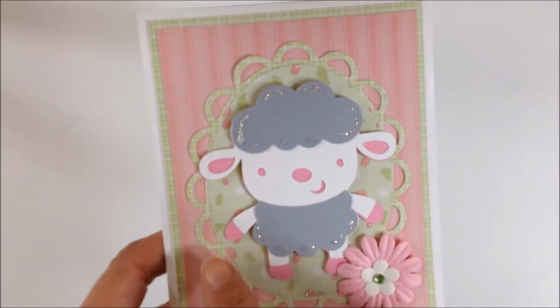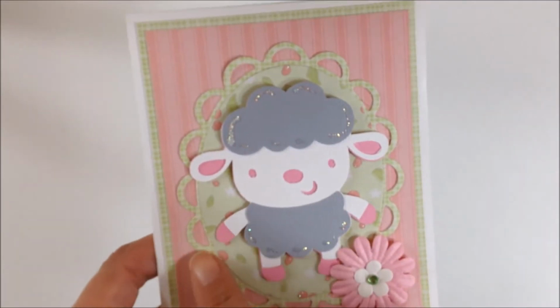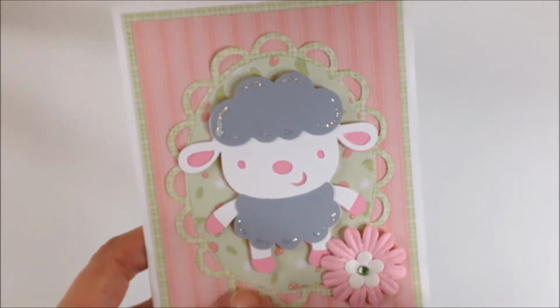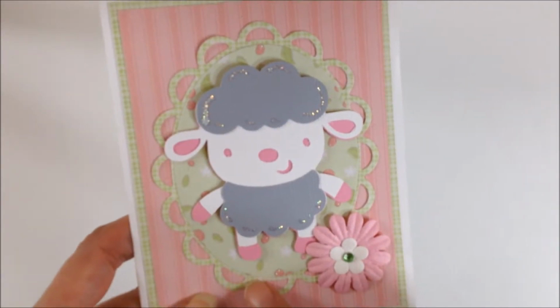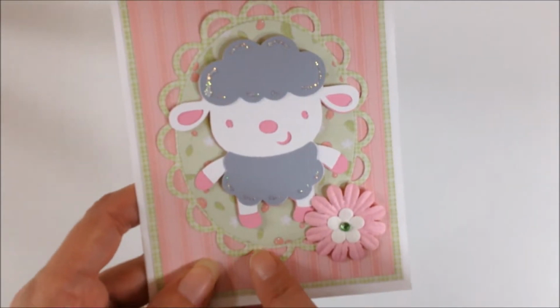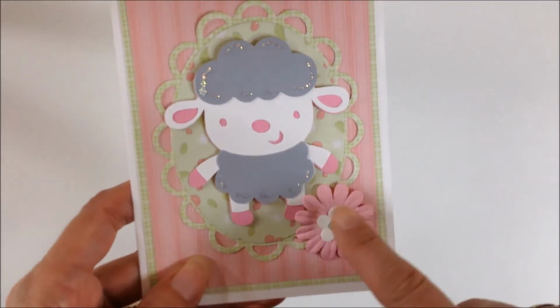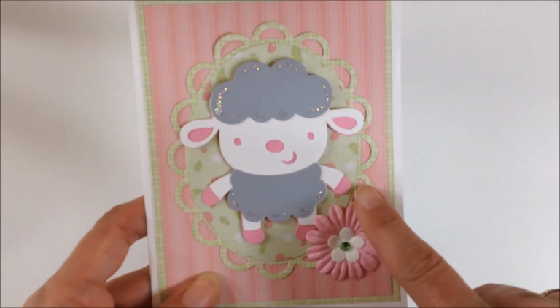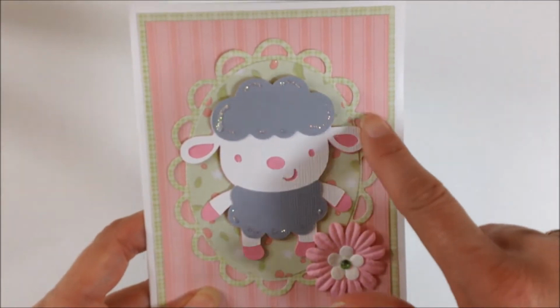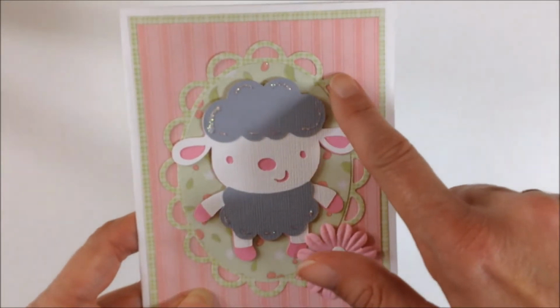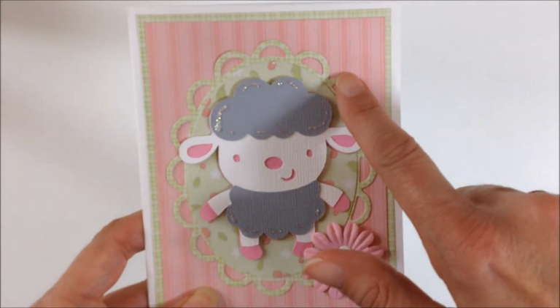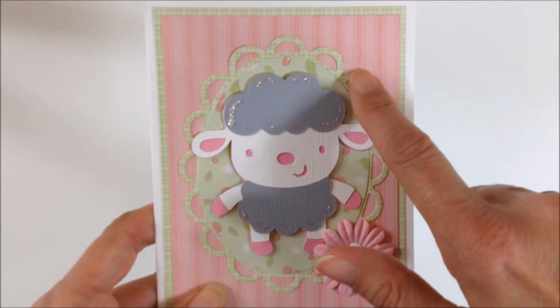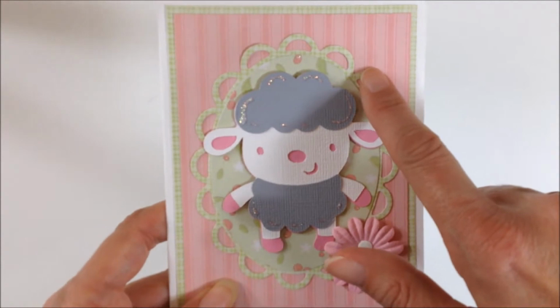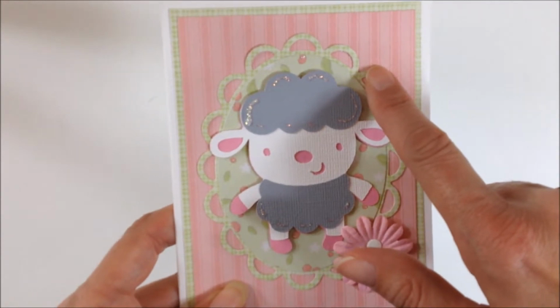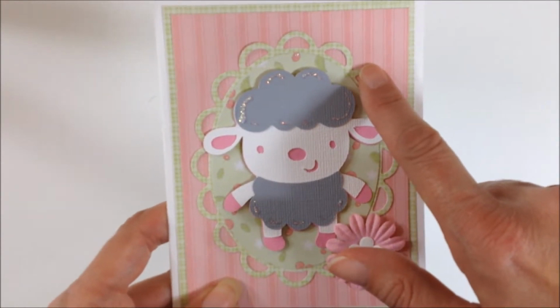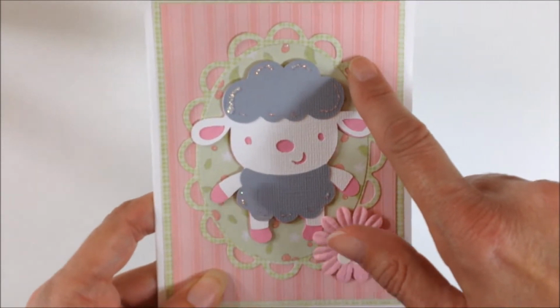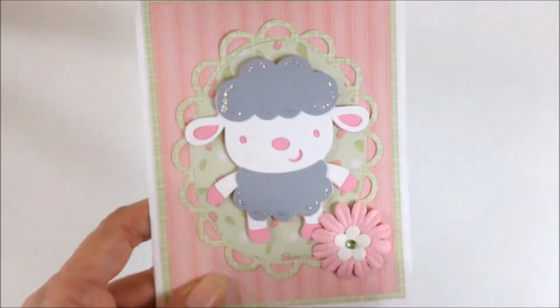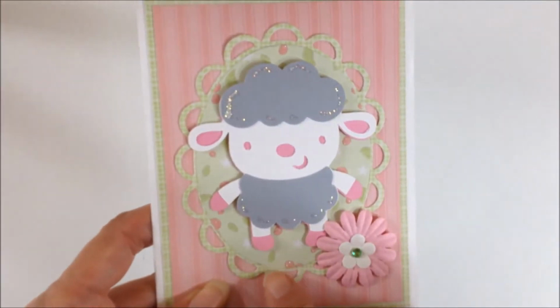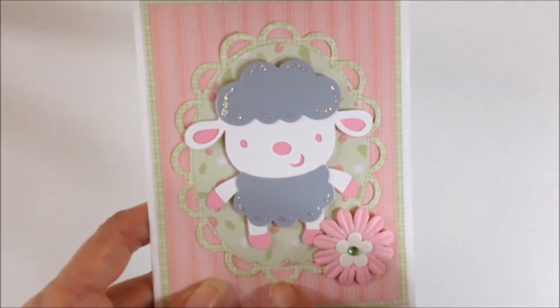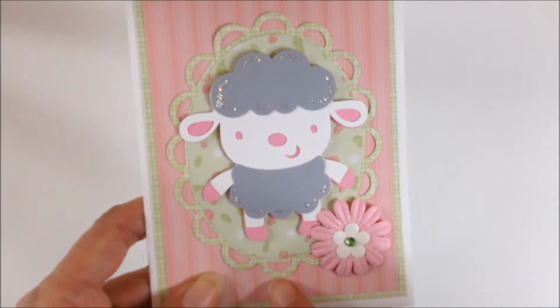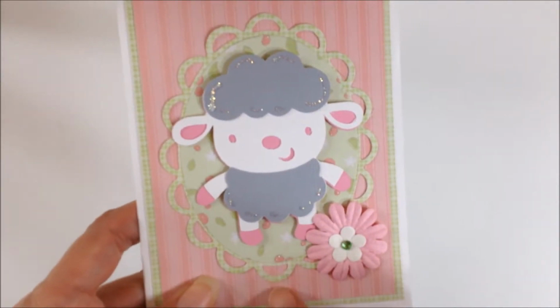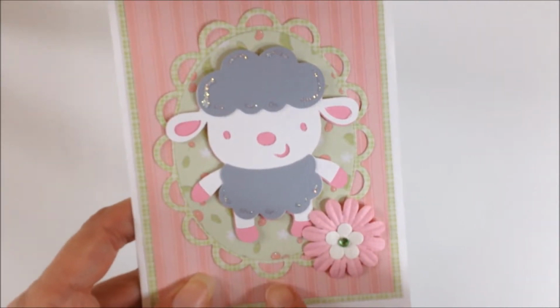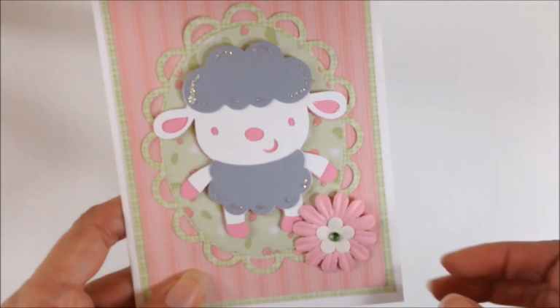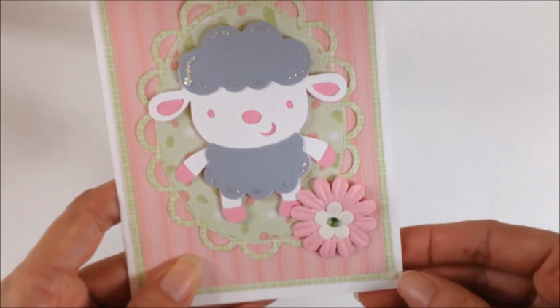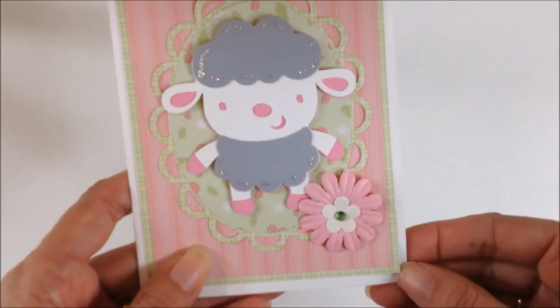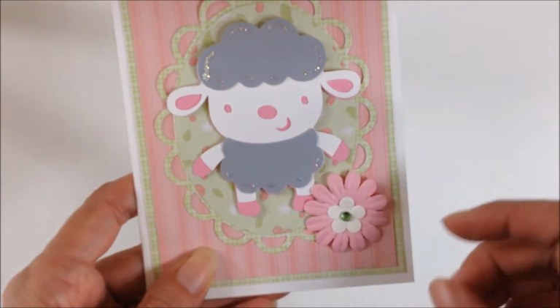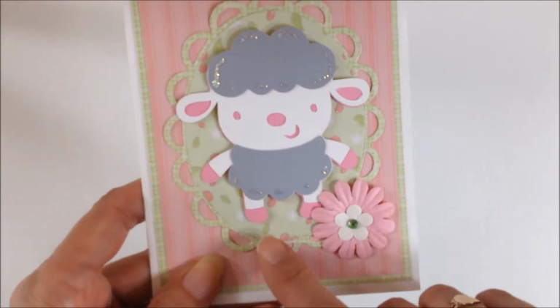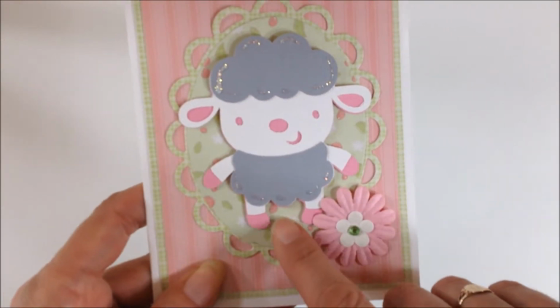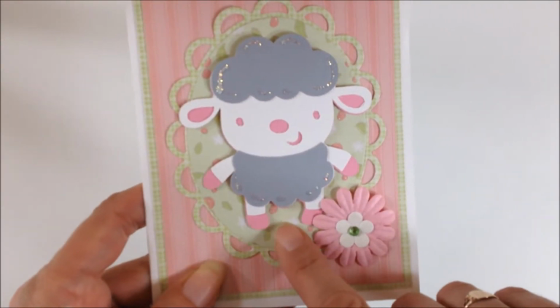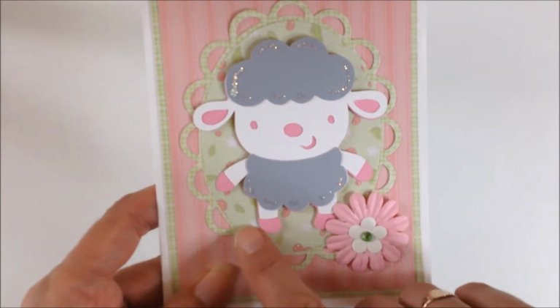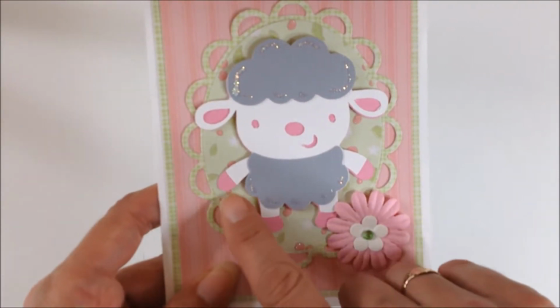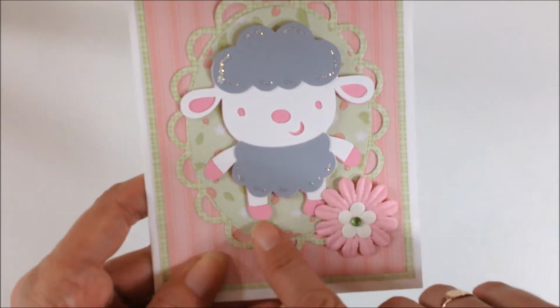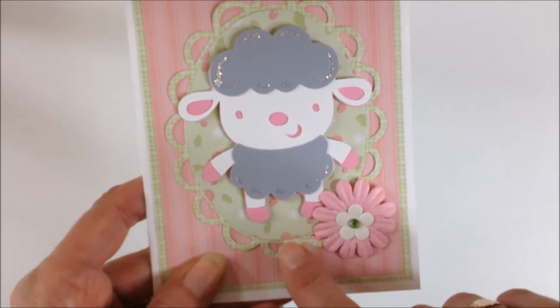This scalloped edge oval is from Spellbinders. It's one of the nestabilities and this is the paper that is also the mat and then I use another patterned paper.